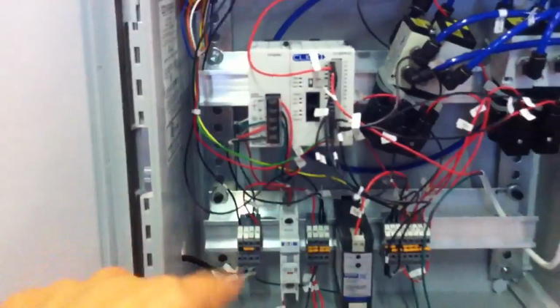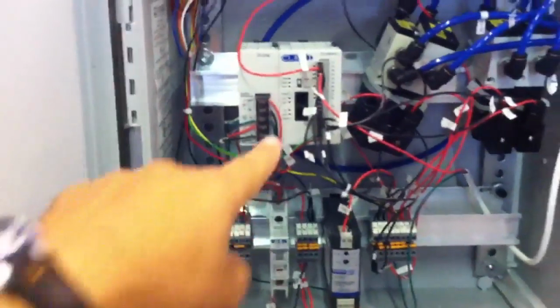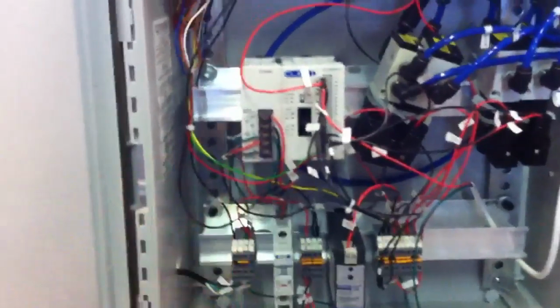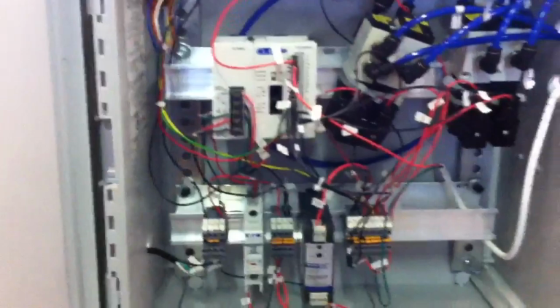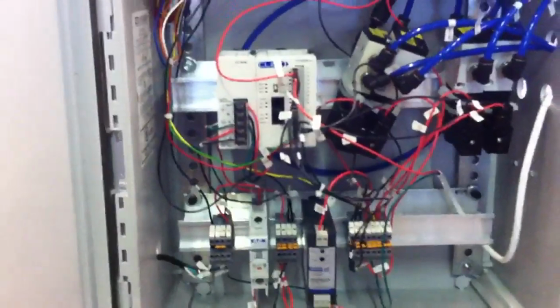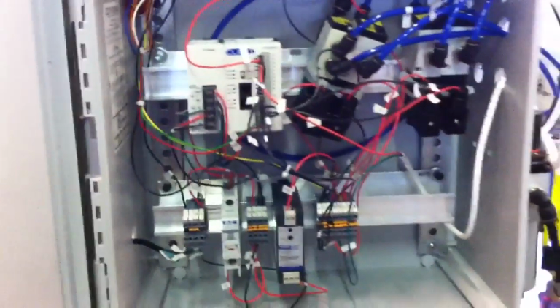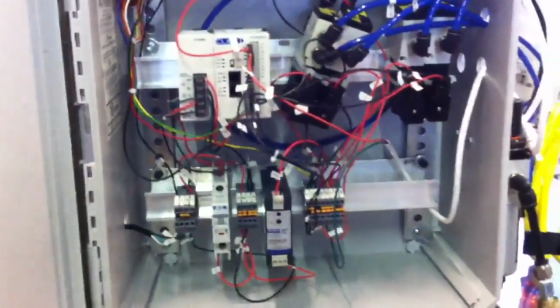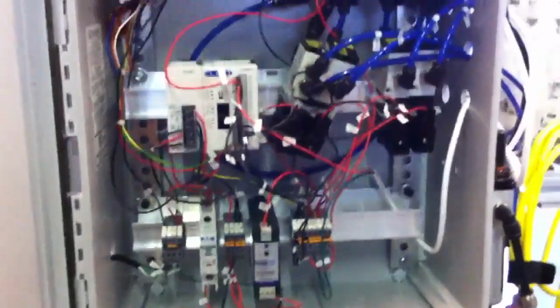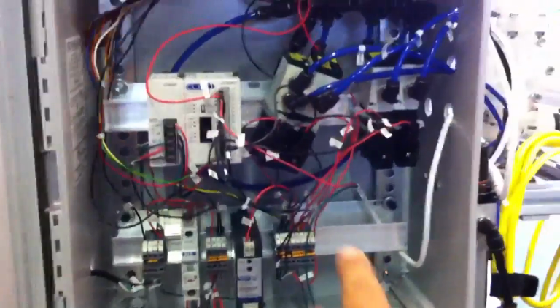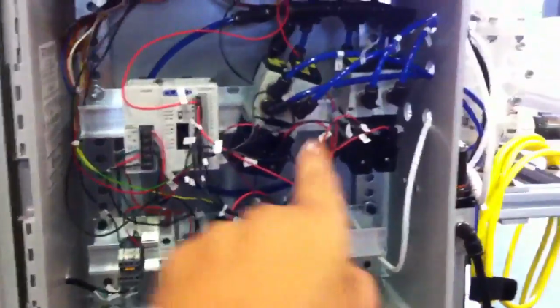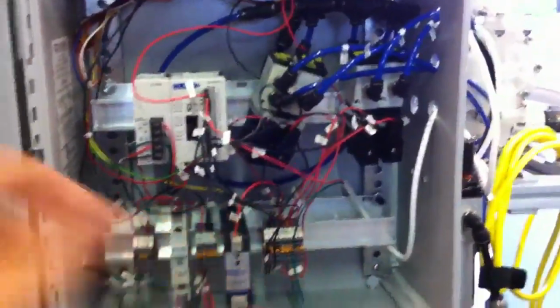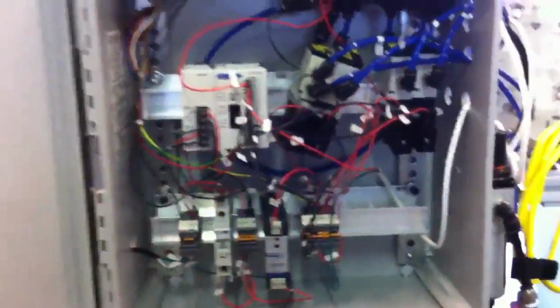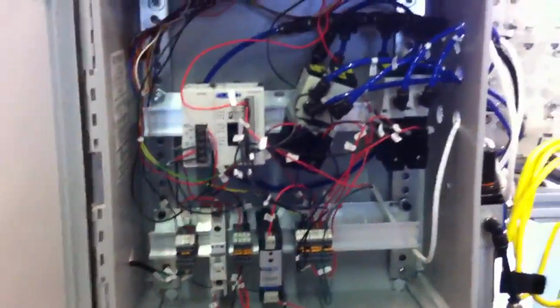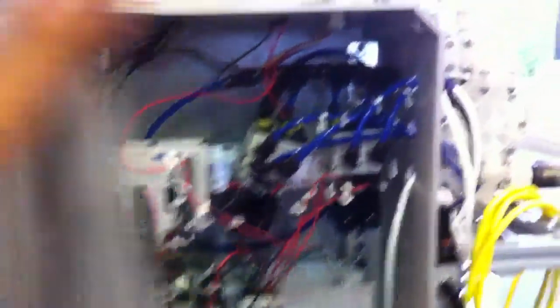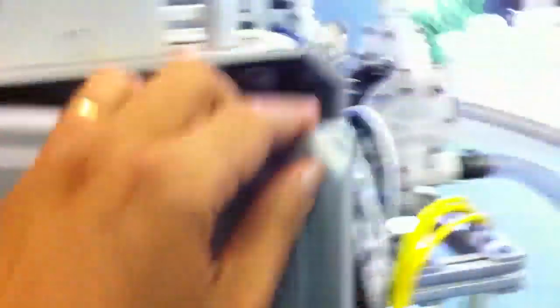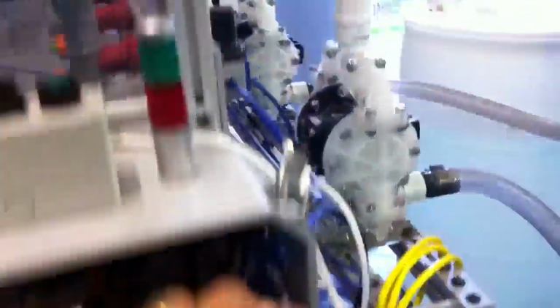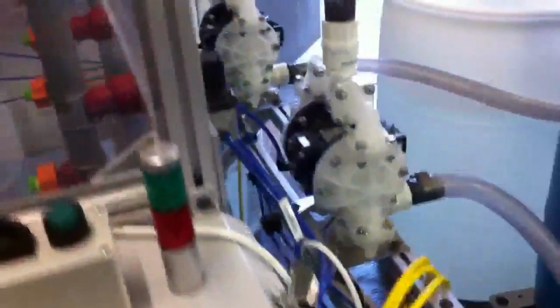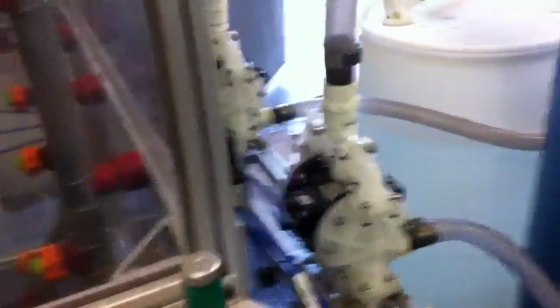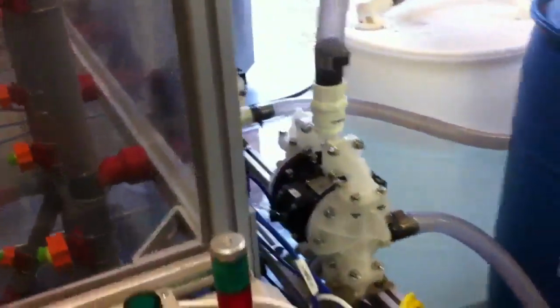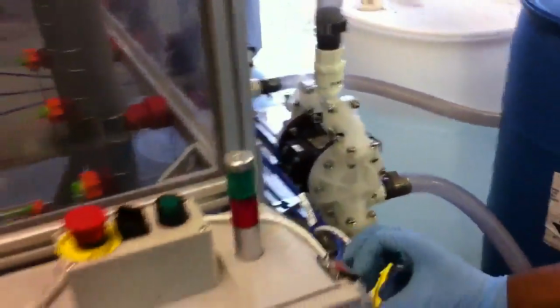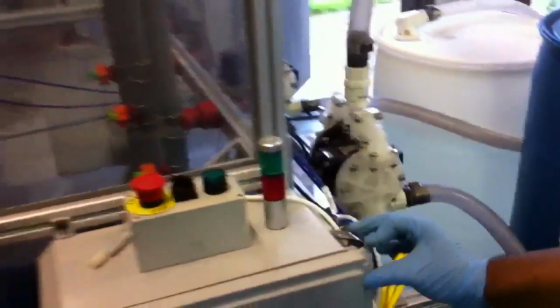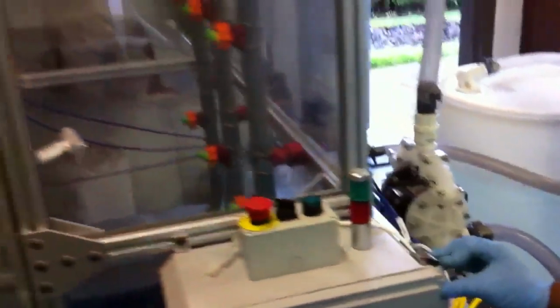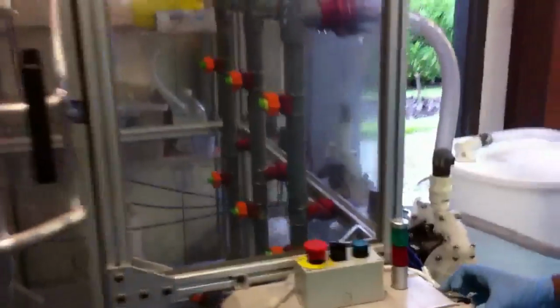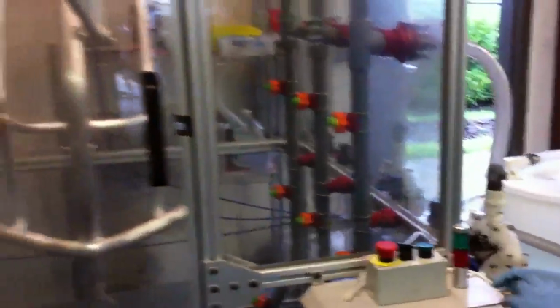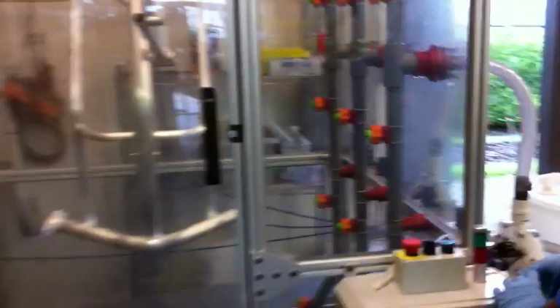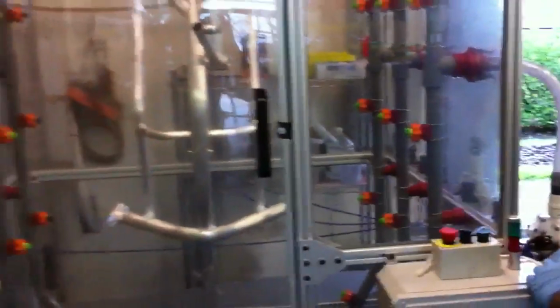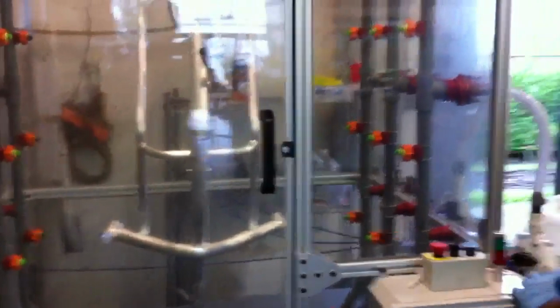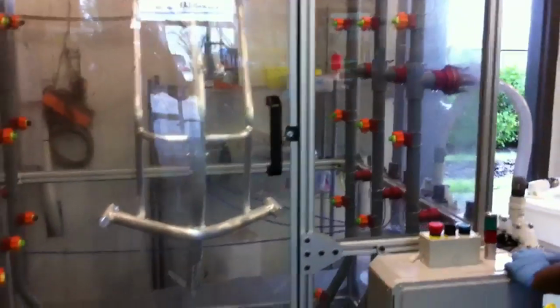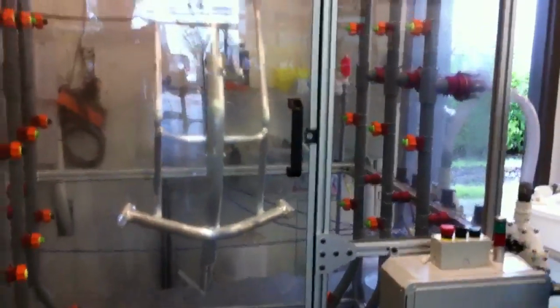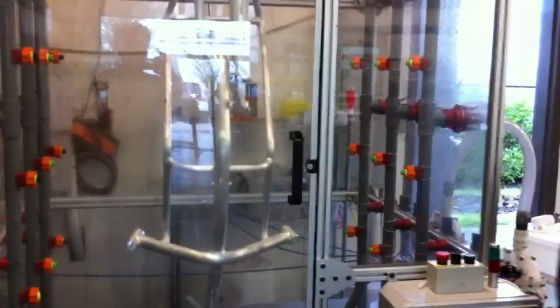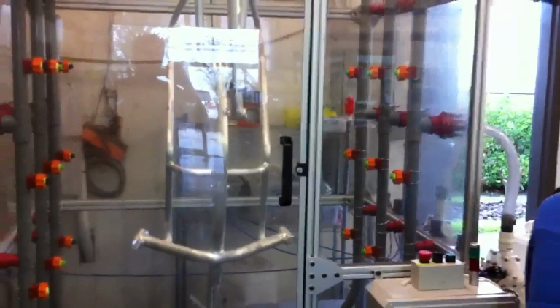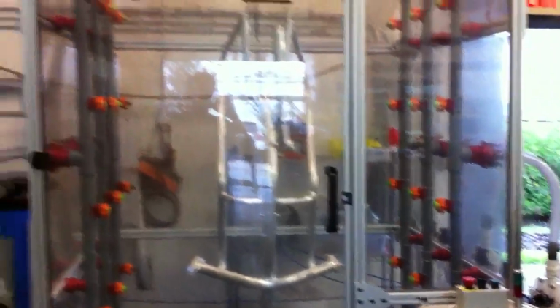We have a PLC here — that's a programmable logic controller. We have solenoid valves, and what this does is control all the pumps and all the chemicals. Meaning that the quality of the trikes will just get higher with the final coat.